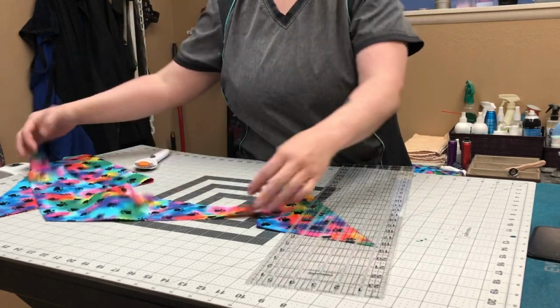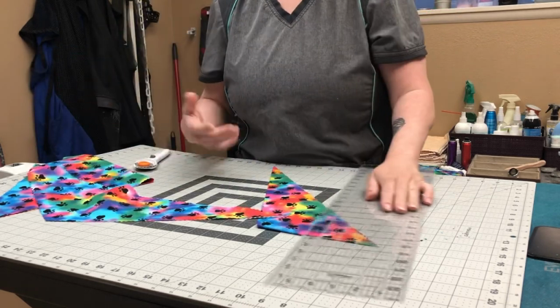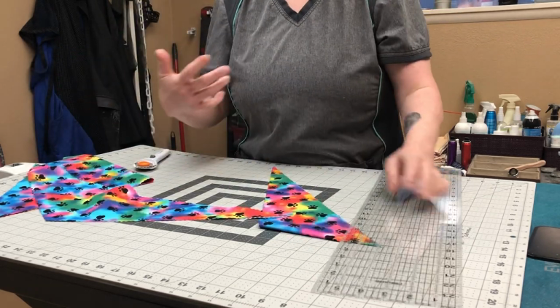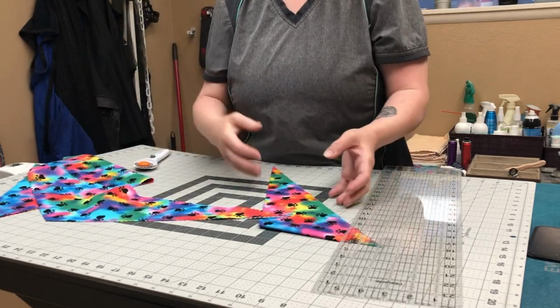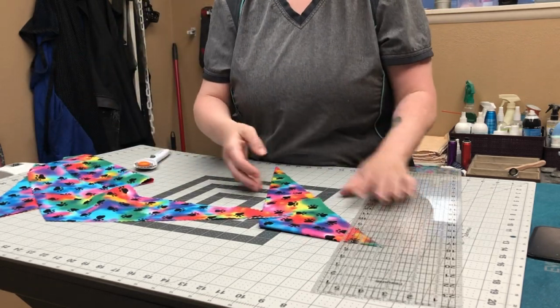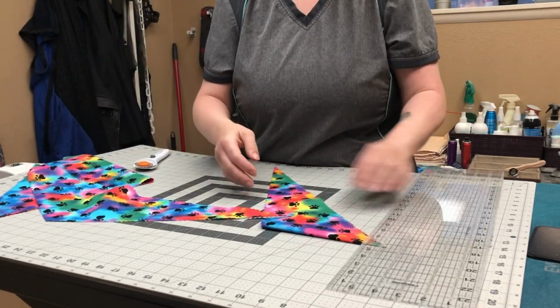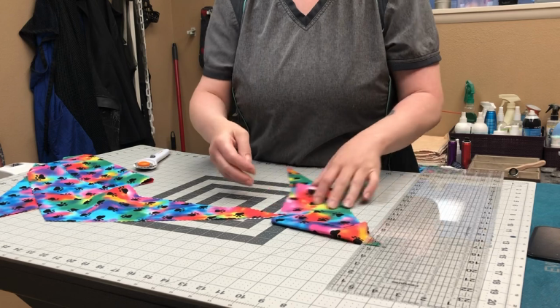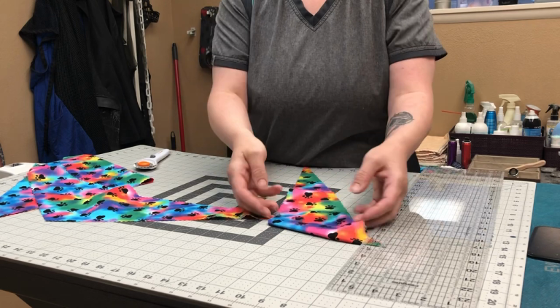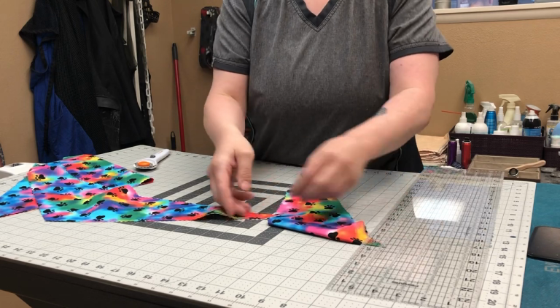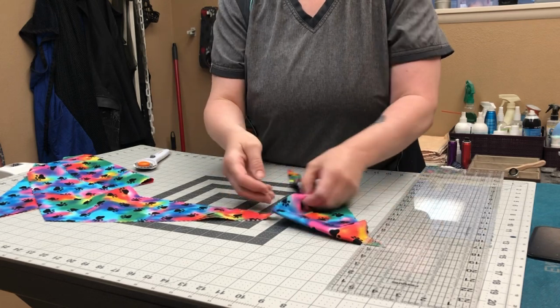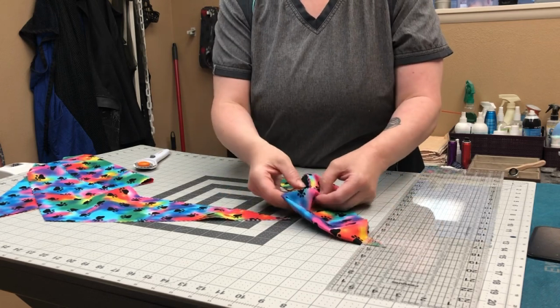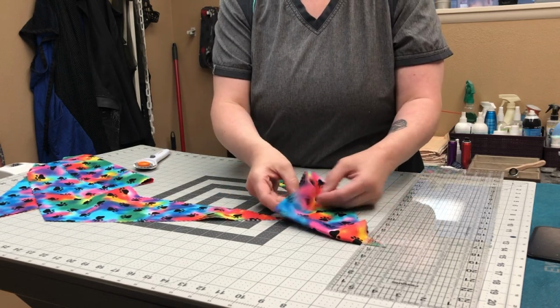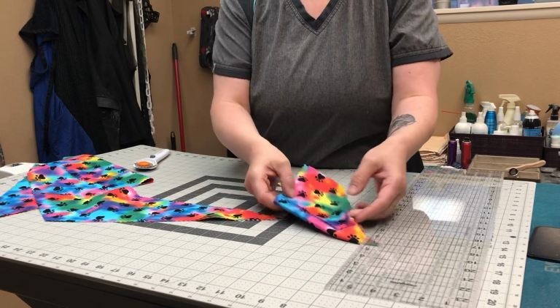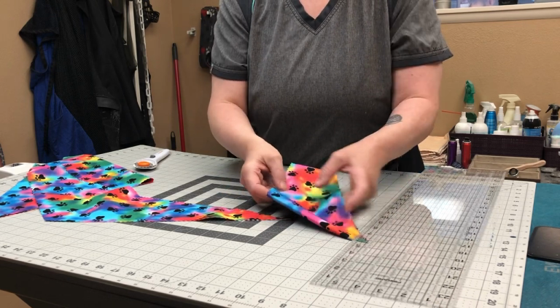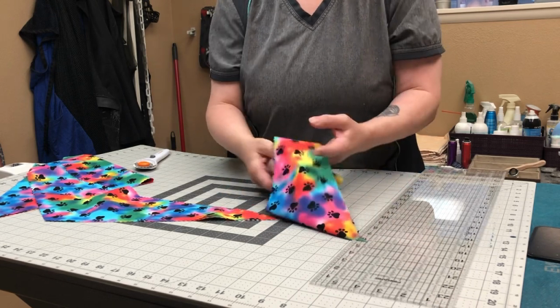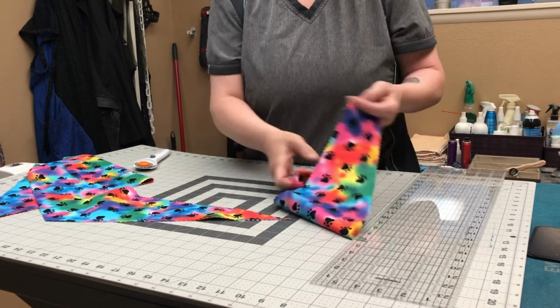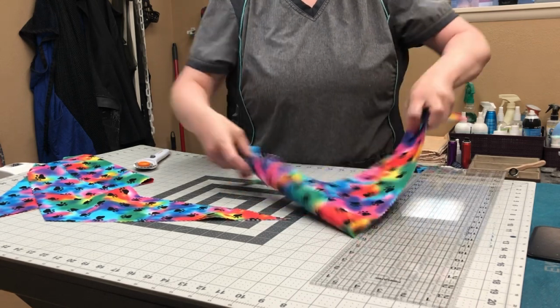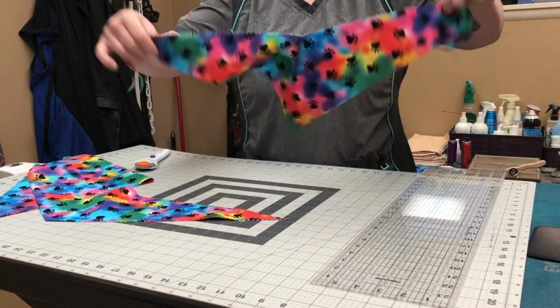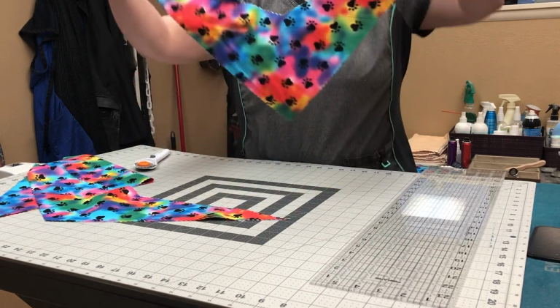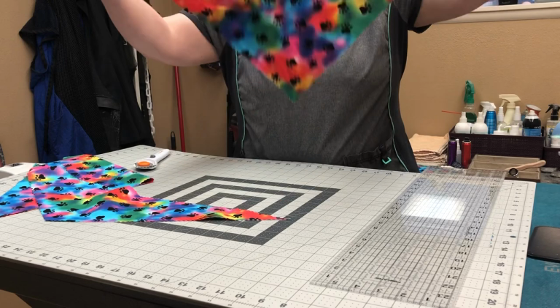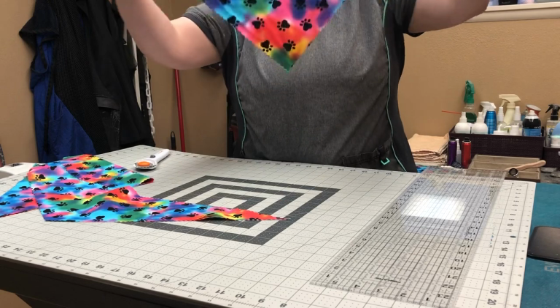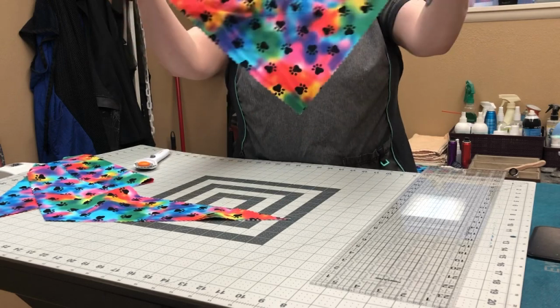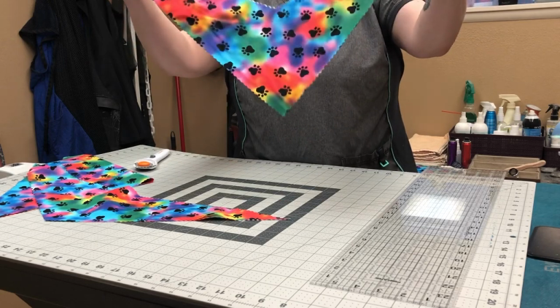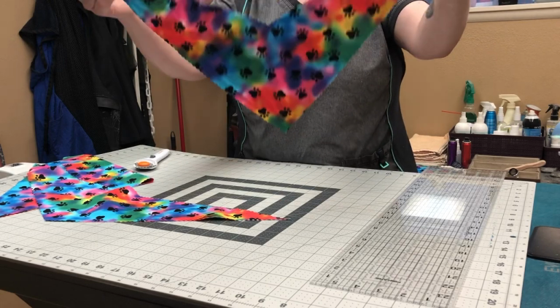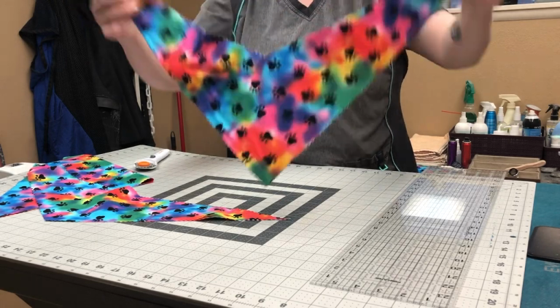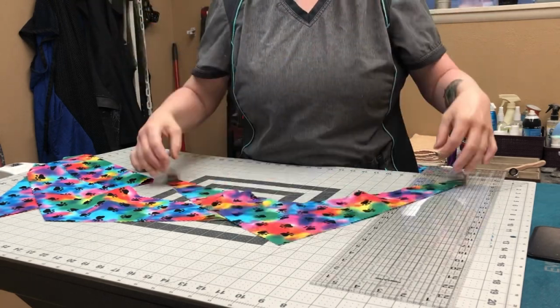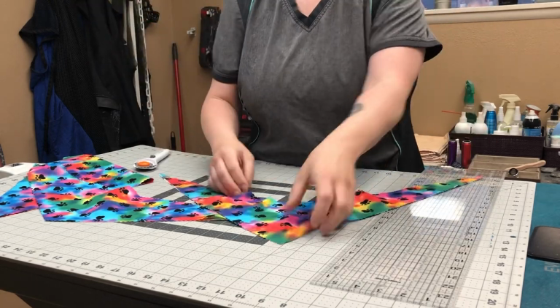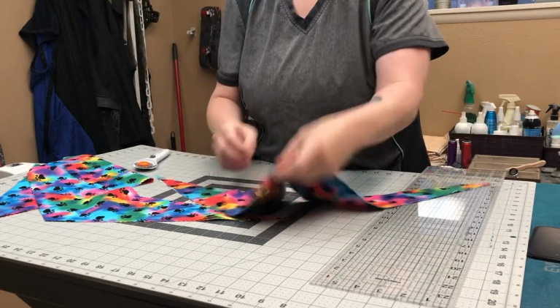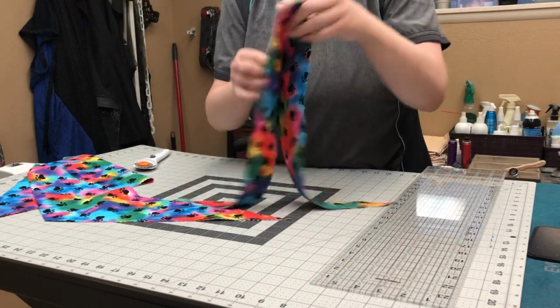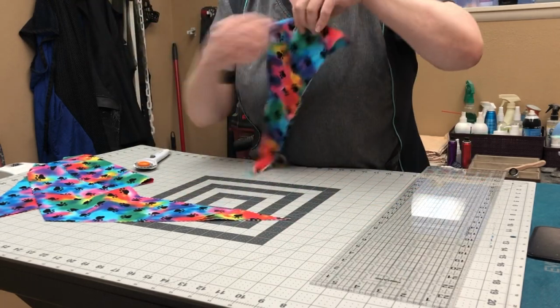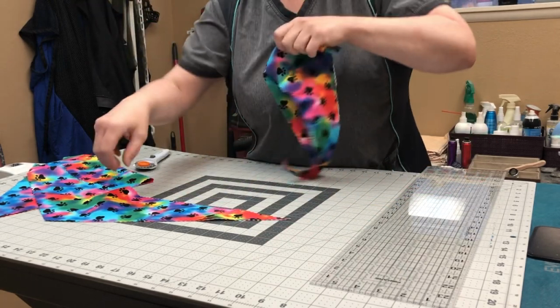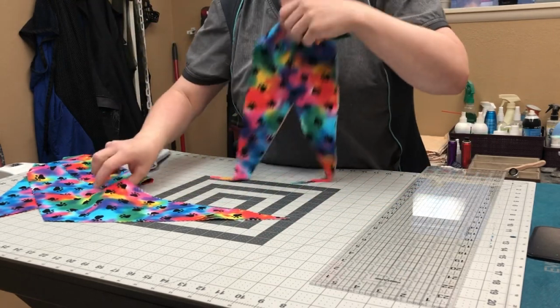Now we have four bandanas. For bigger dogs with bigger necks, these are the nice ones because there's more room. That's it for the big ones.